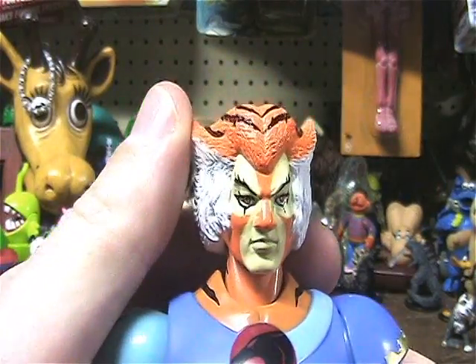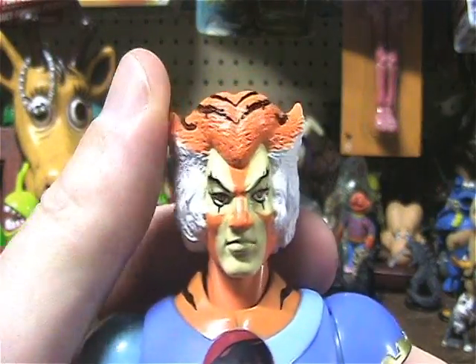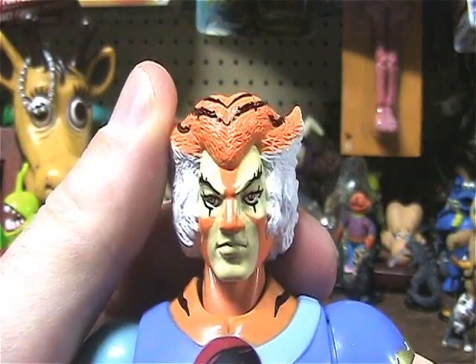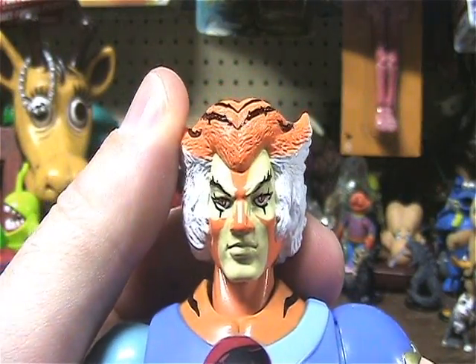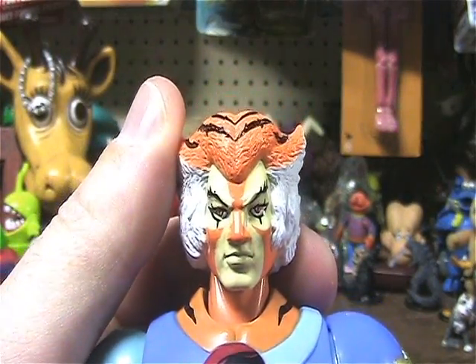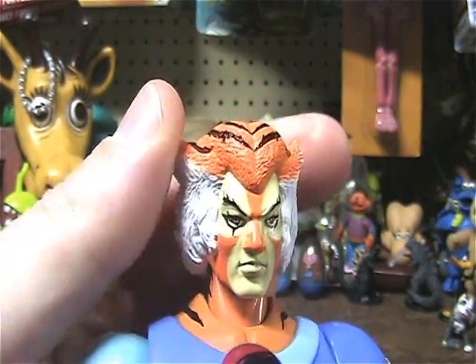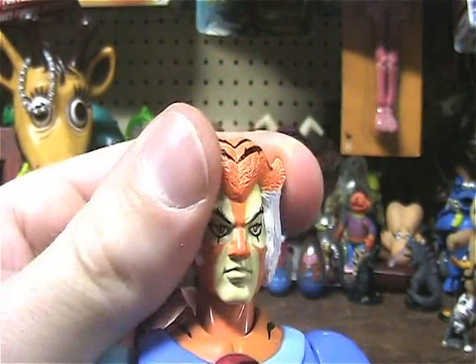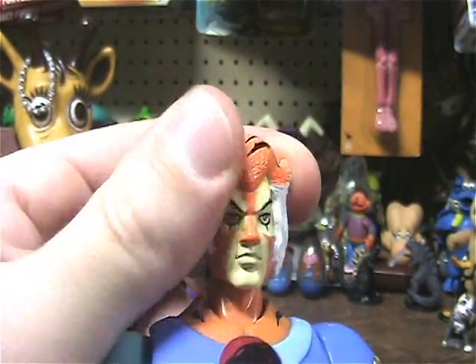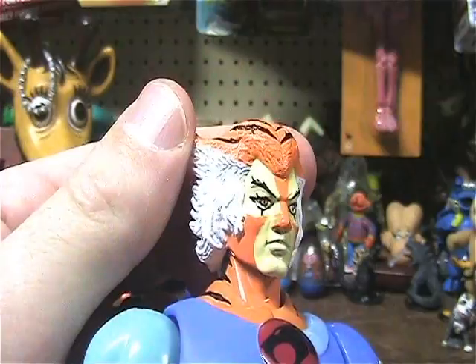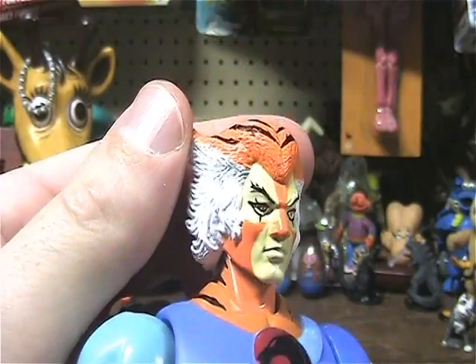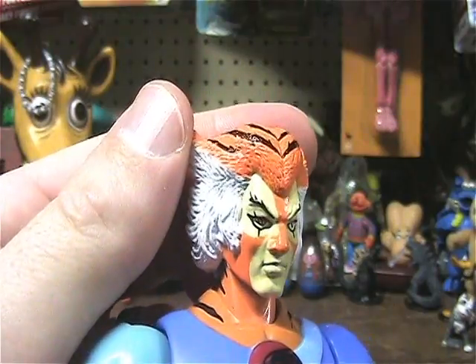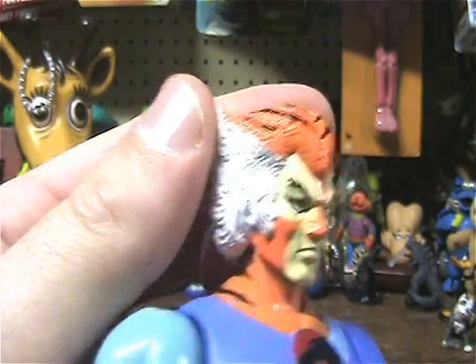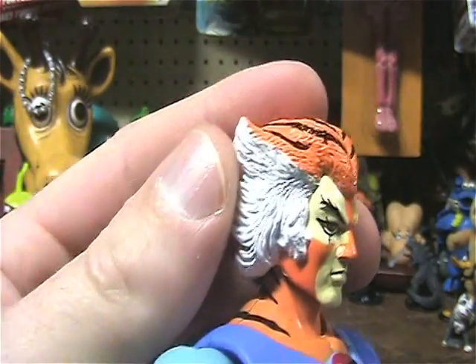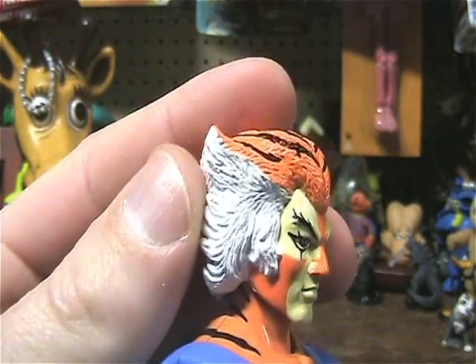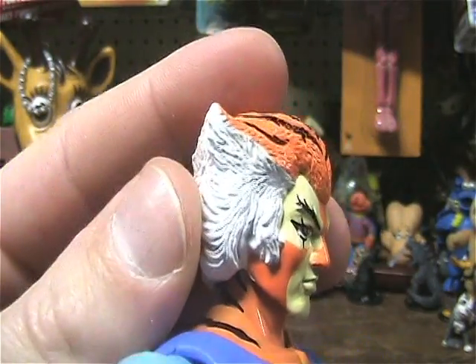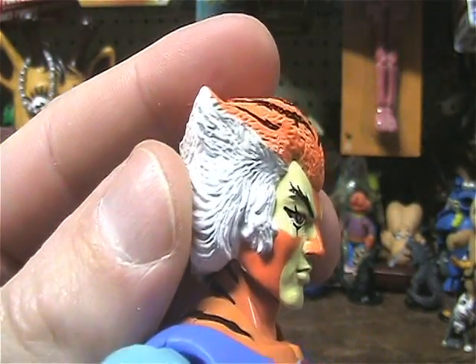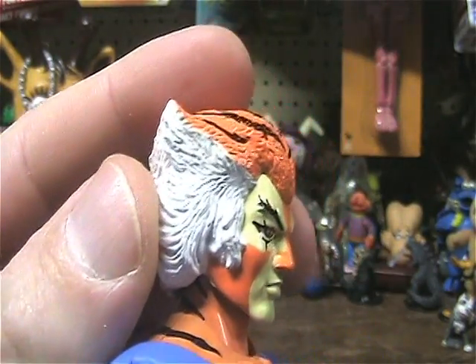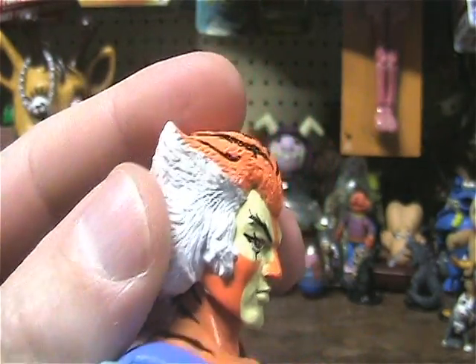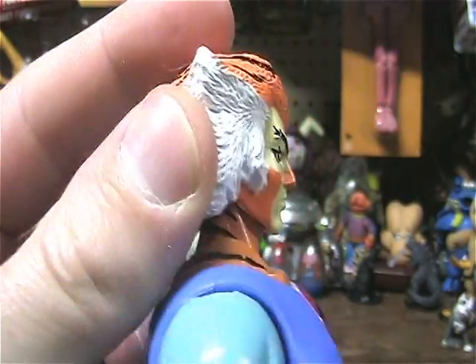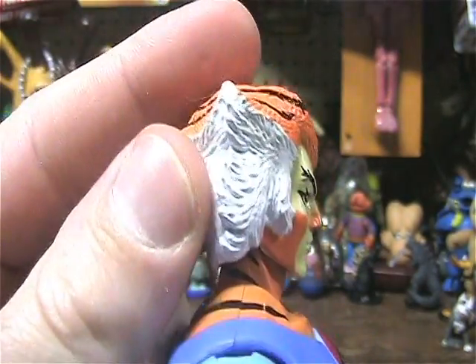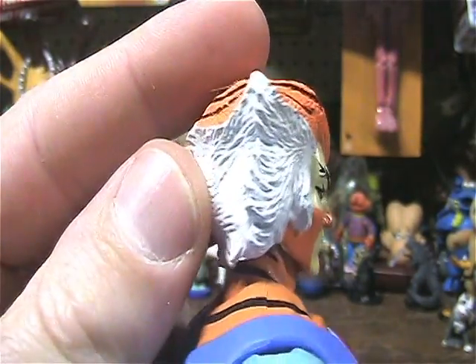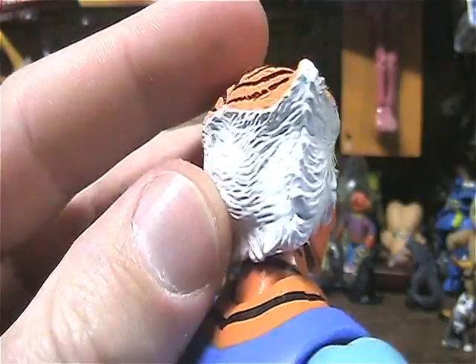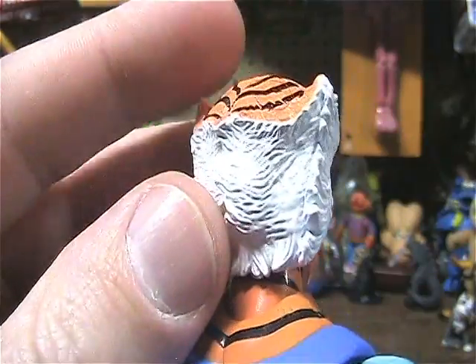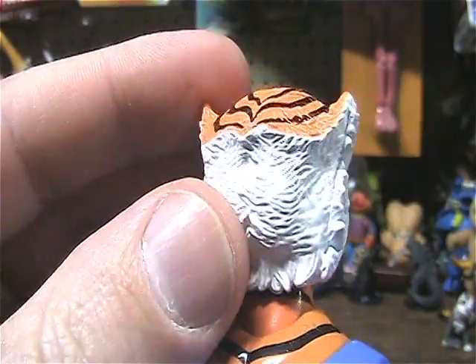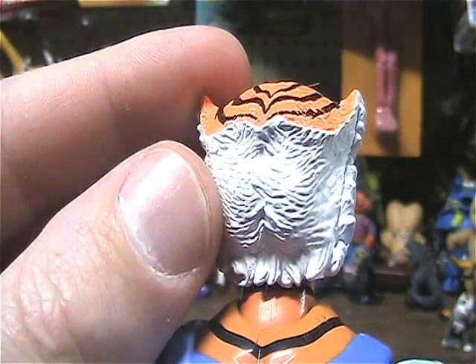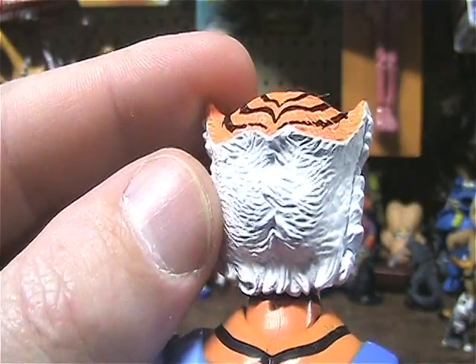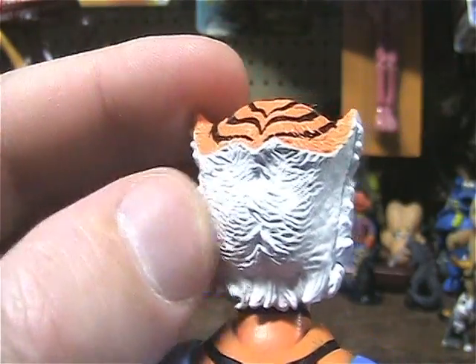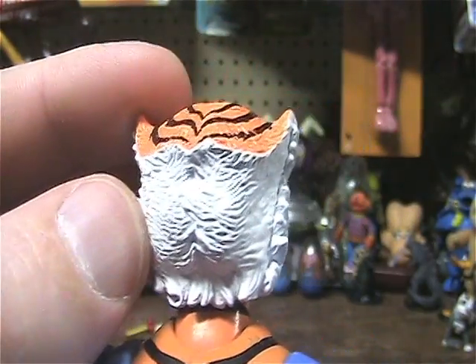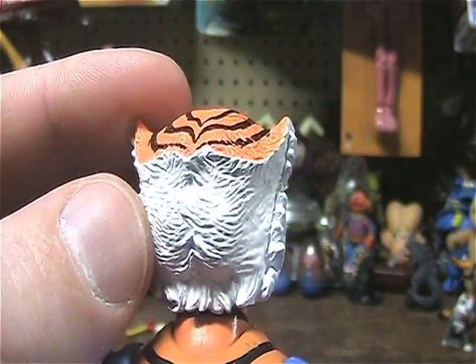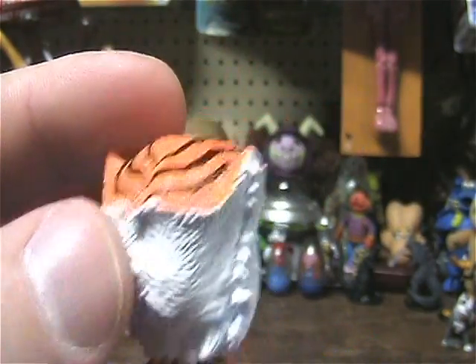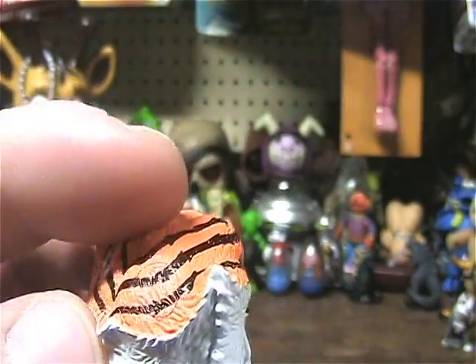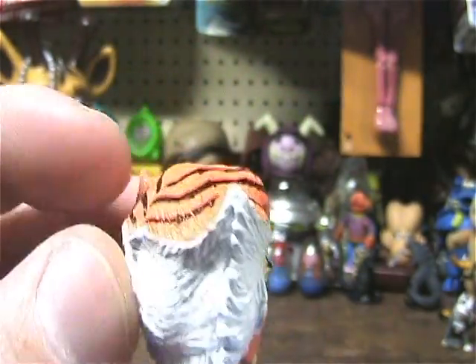Like I said, he's got some crazy baby face going on. But the detail in the sculpt is quite good, I would have to say. They've got all kinds of details in the hair there.